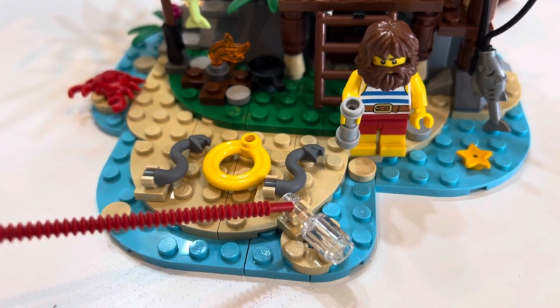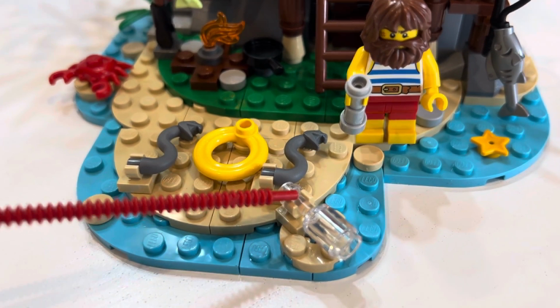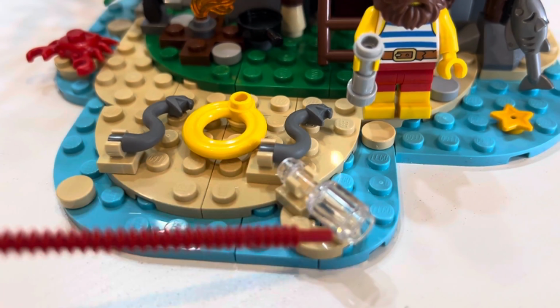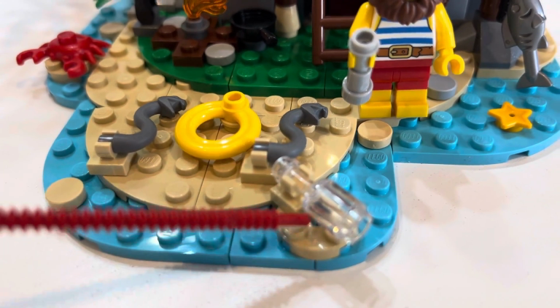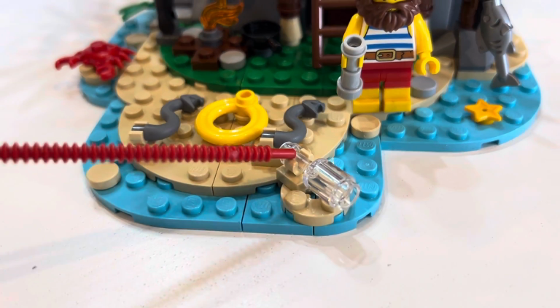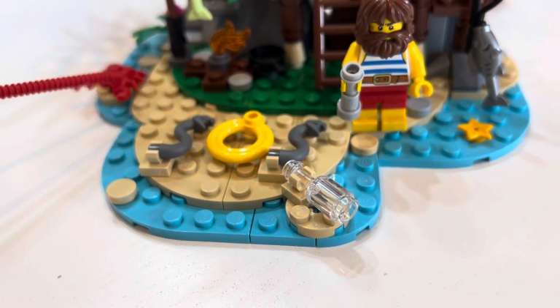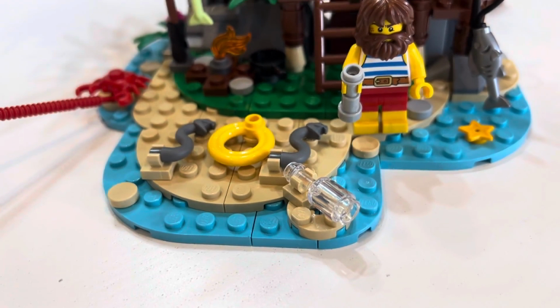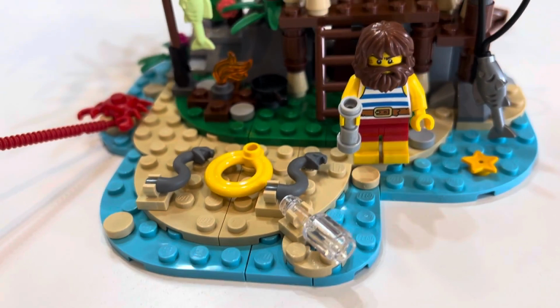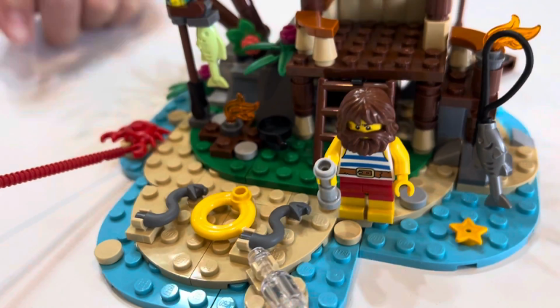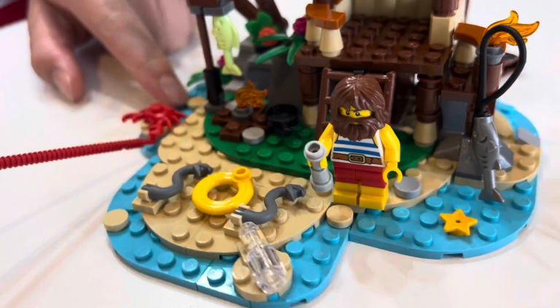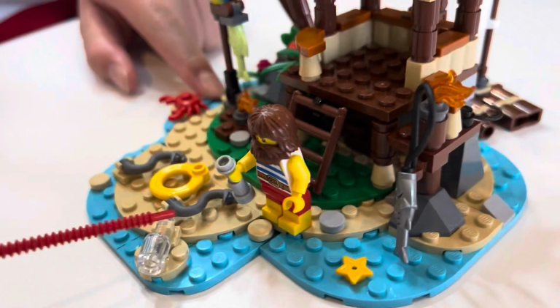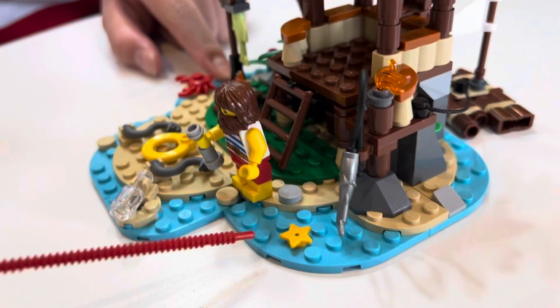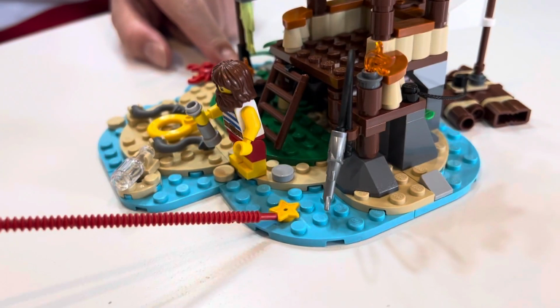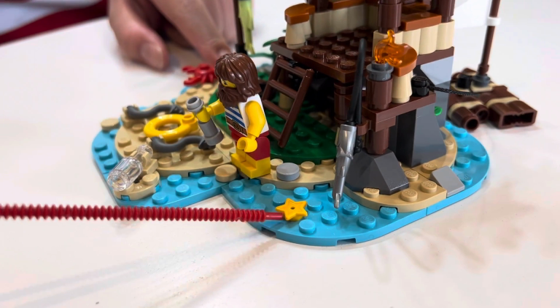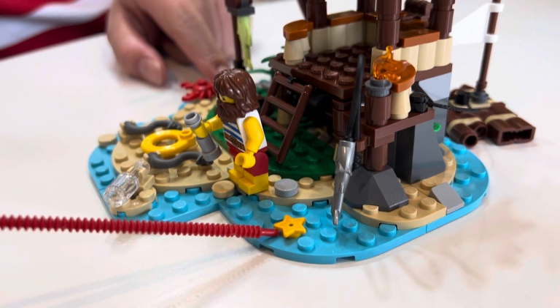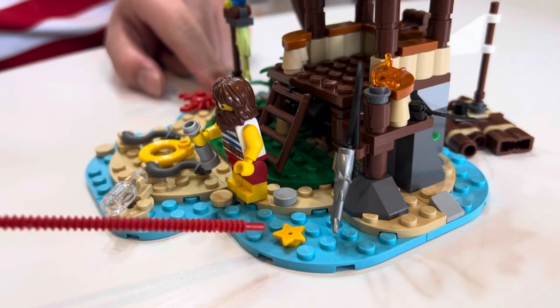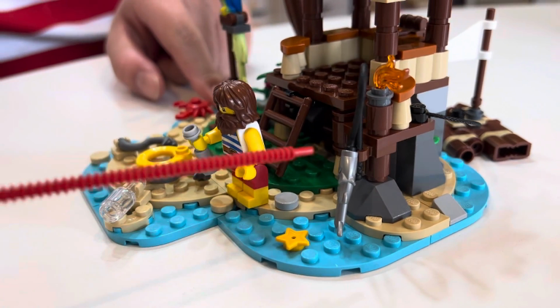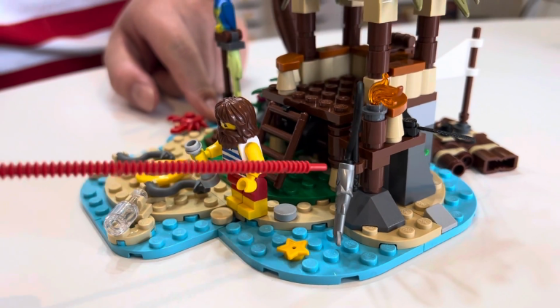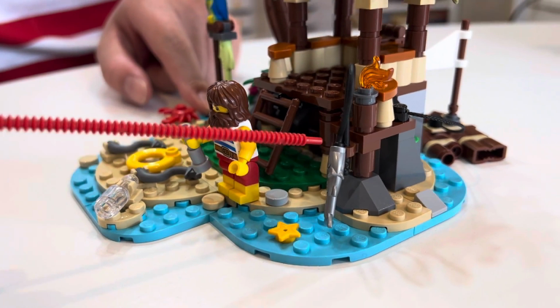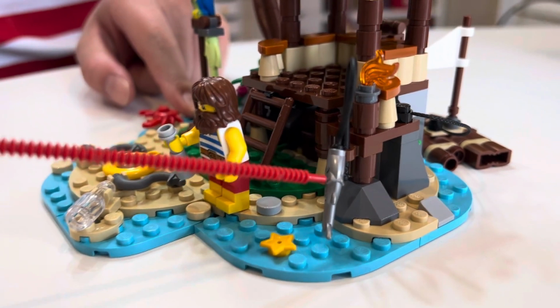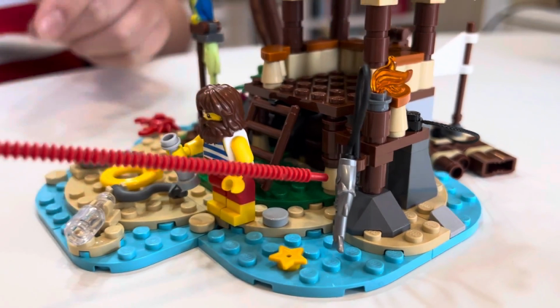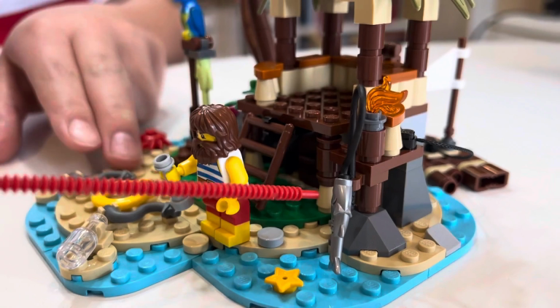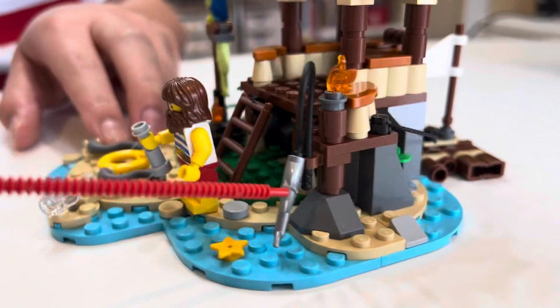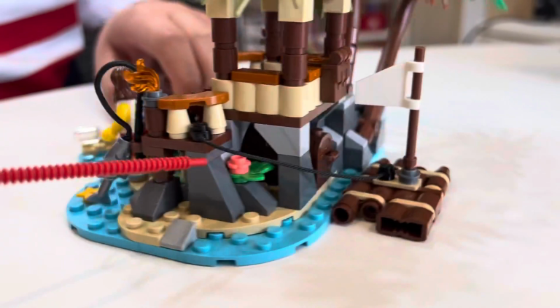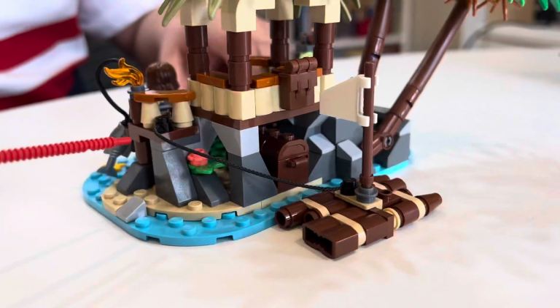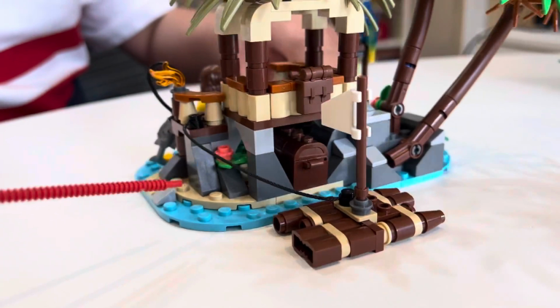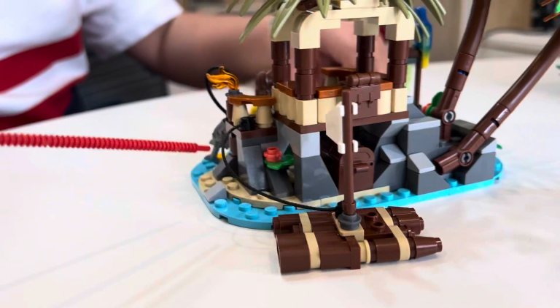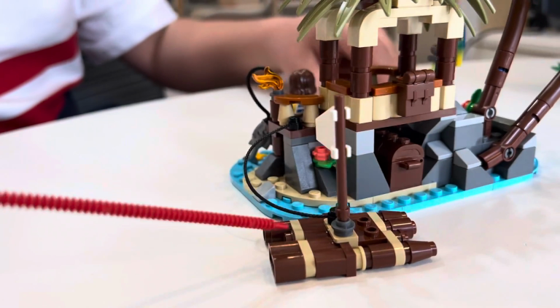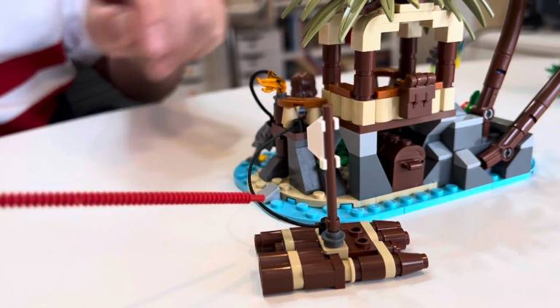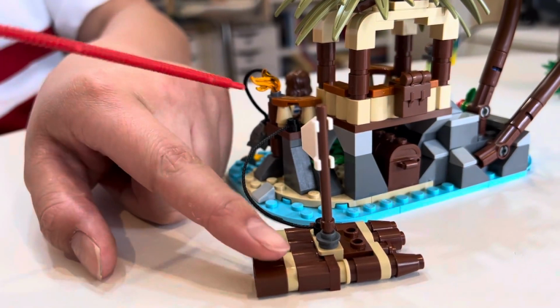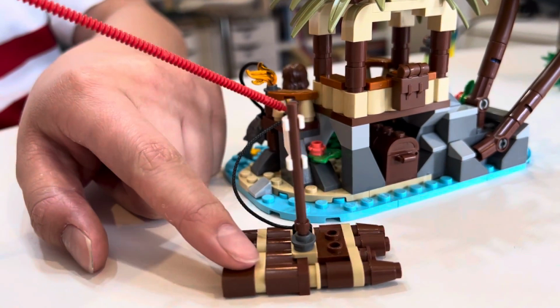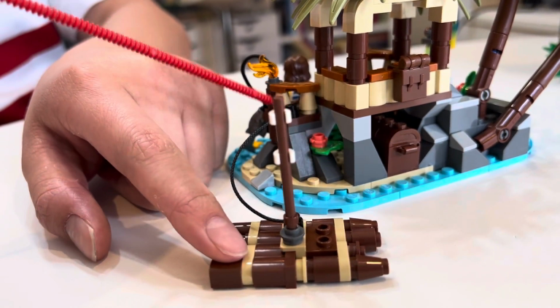Down here we have an SOS sign with a life ring and two dead snakes. We also have a message in a bottle that's going to be sent out soon, and a crab. Over here there's a starfish and a fishing rod with a fish on it.